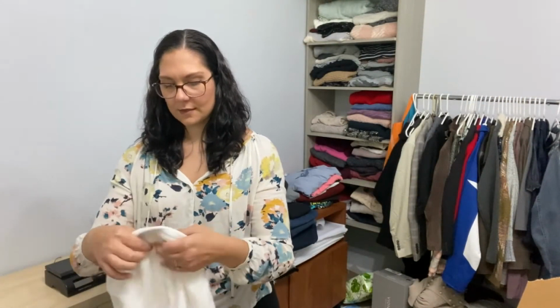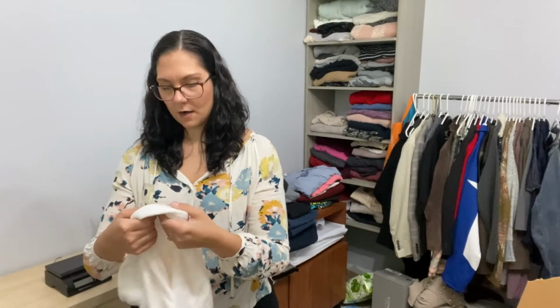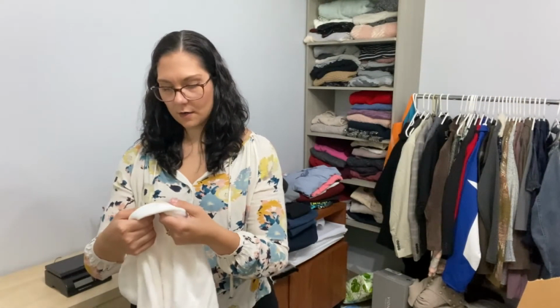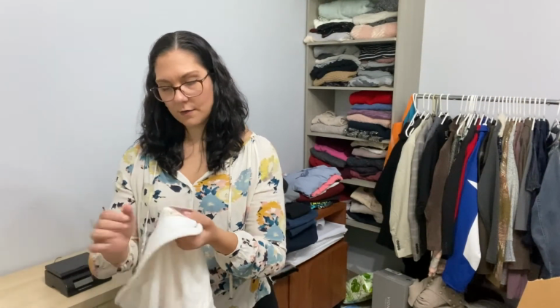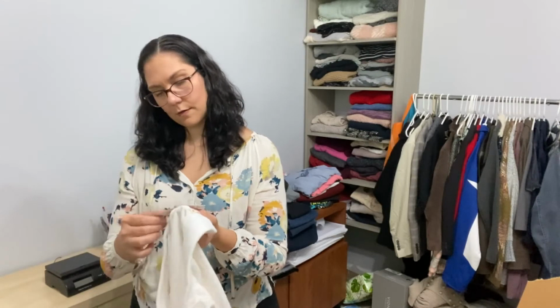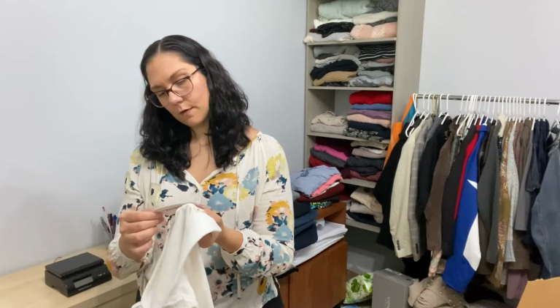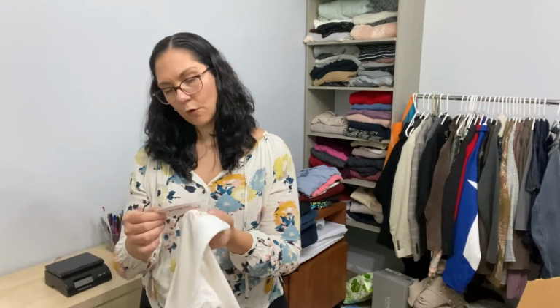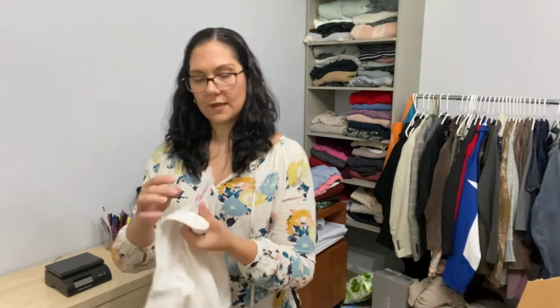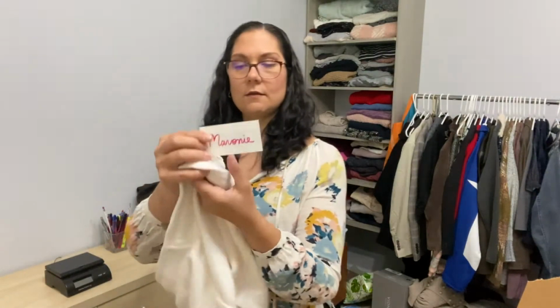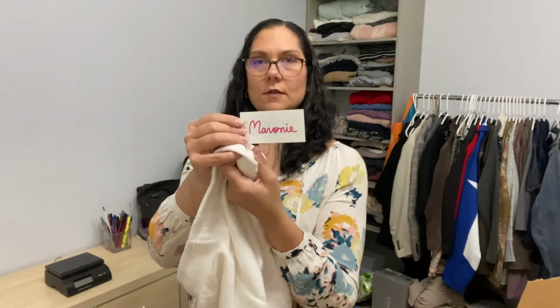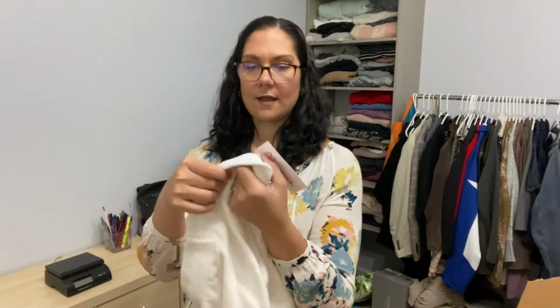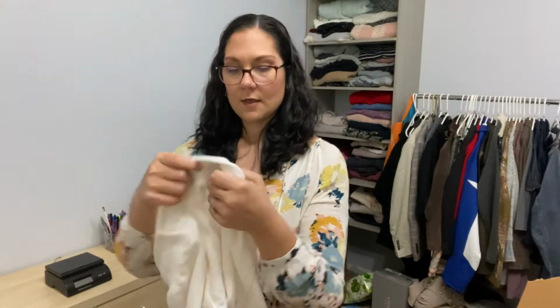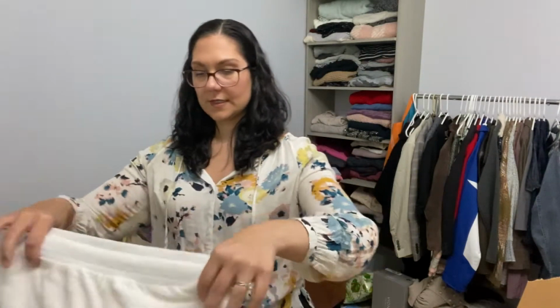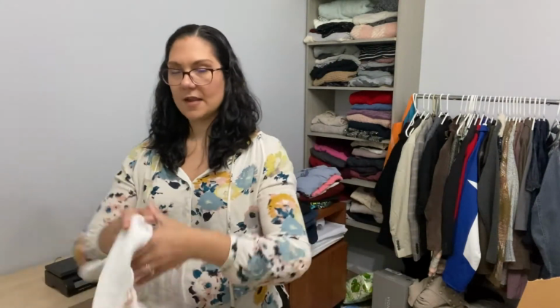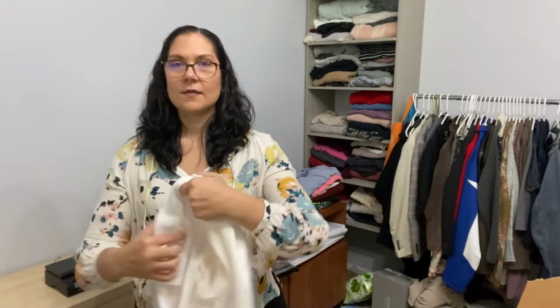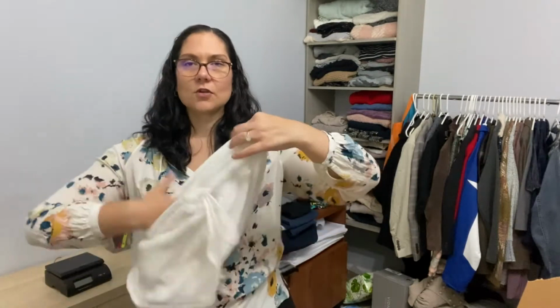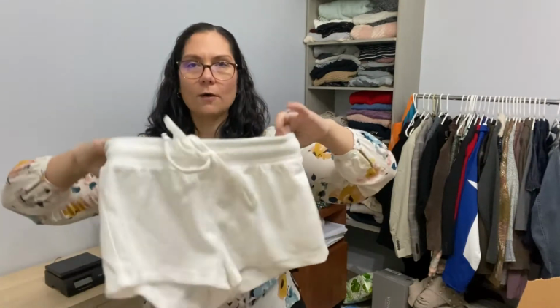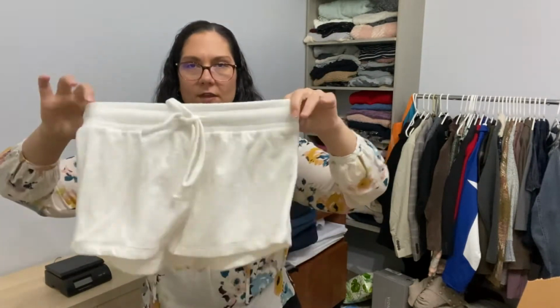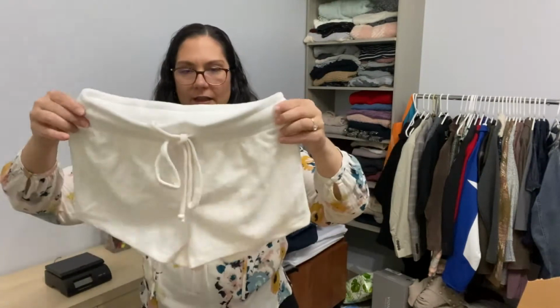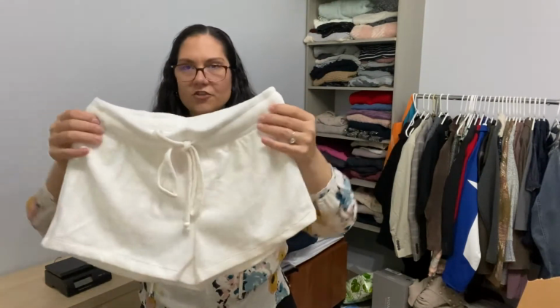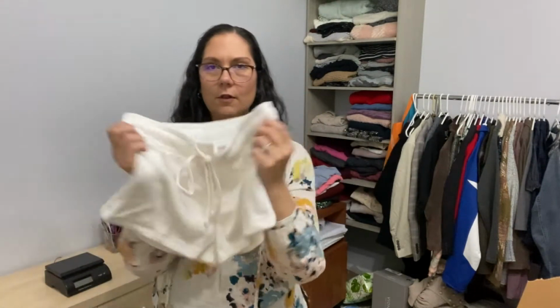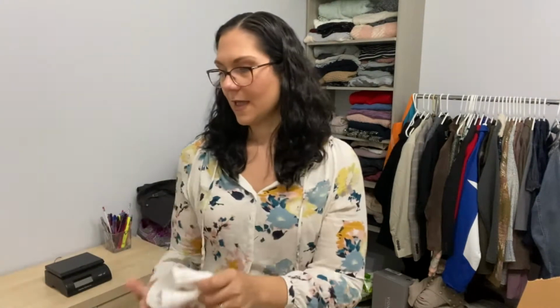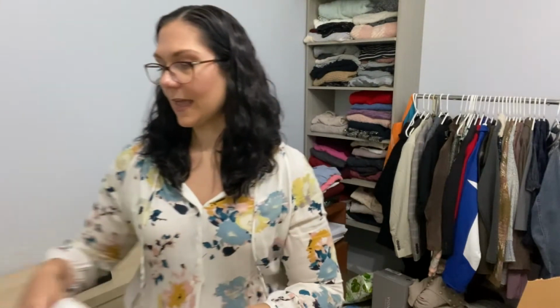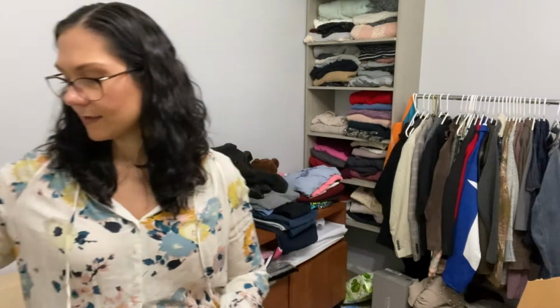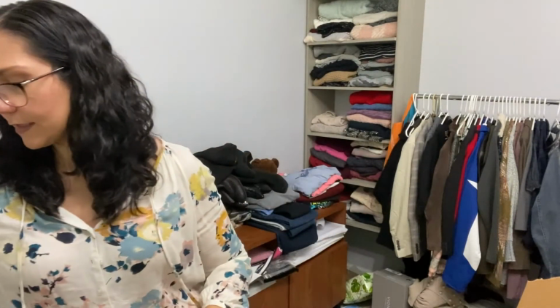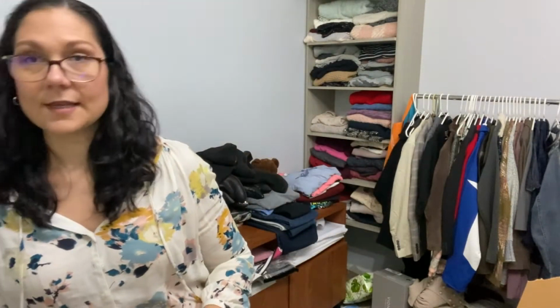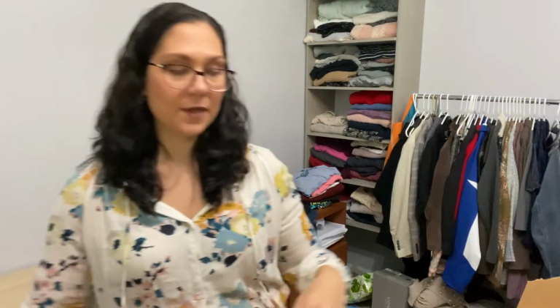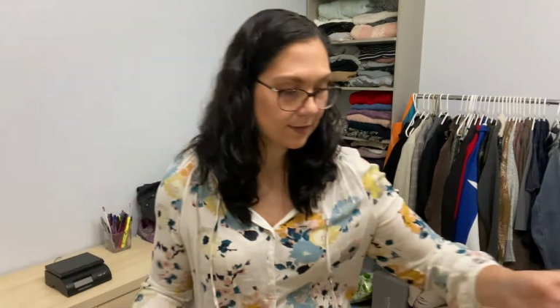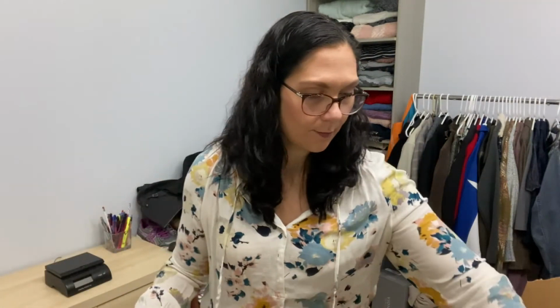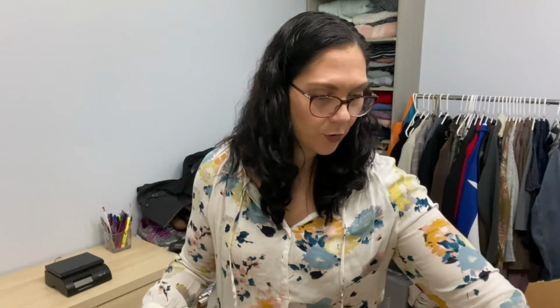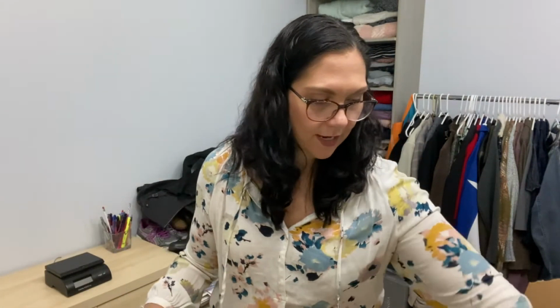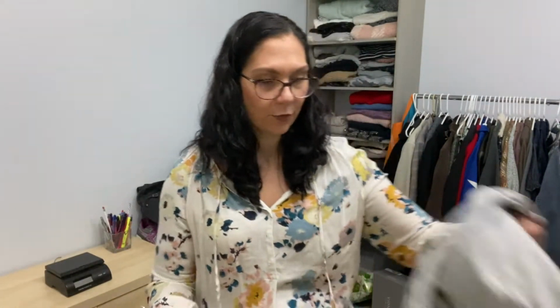These are Maroney again — size medium. These are so soft though; they feel like a beach towel. I've got to get this stuff listed ASAP because it is majority summery.